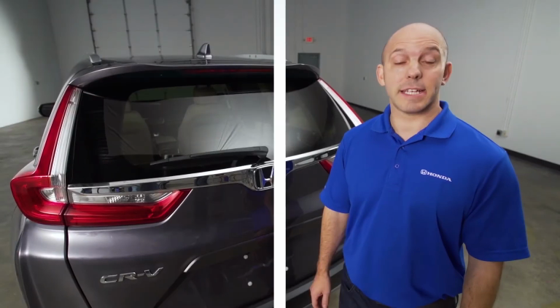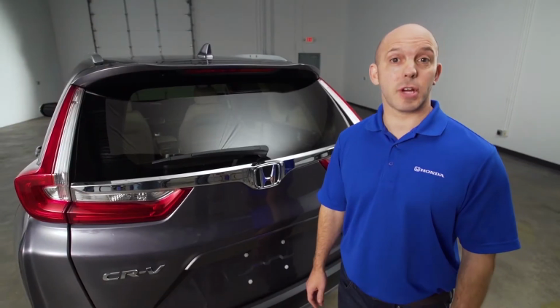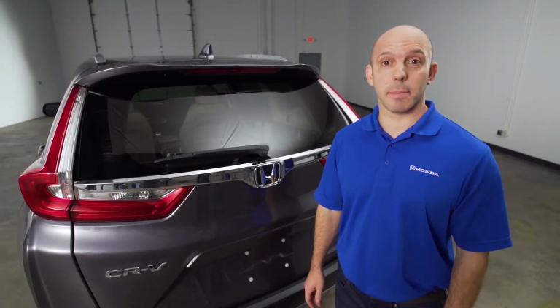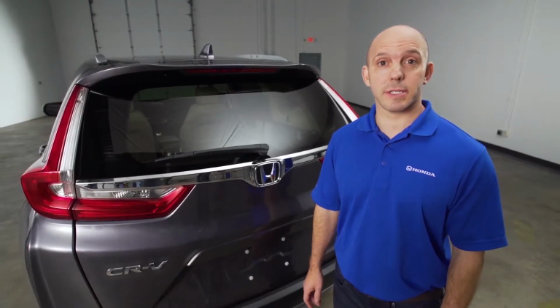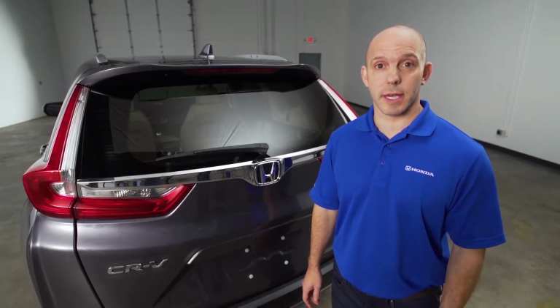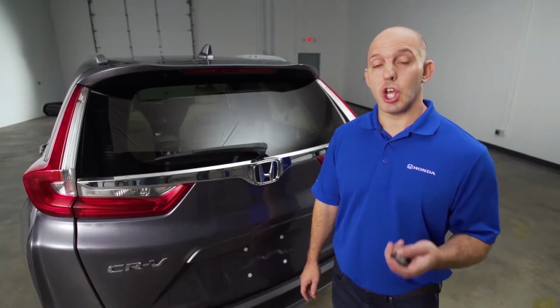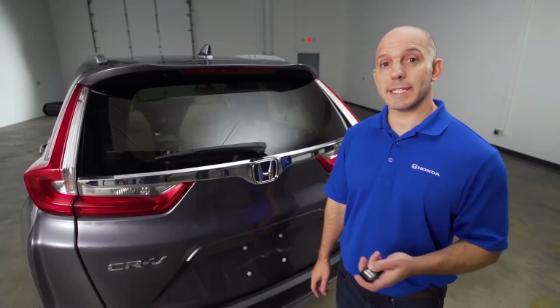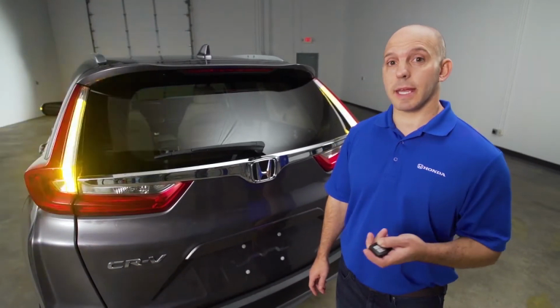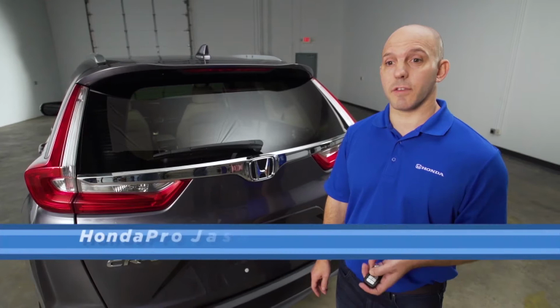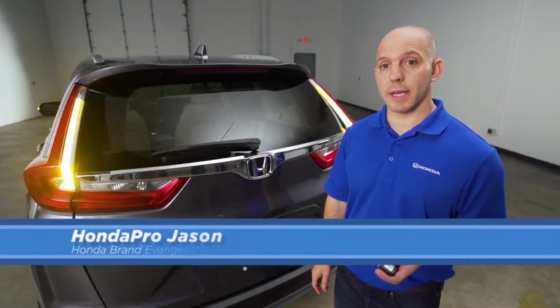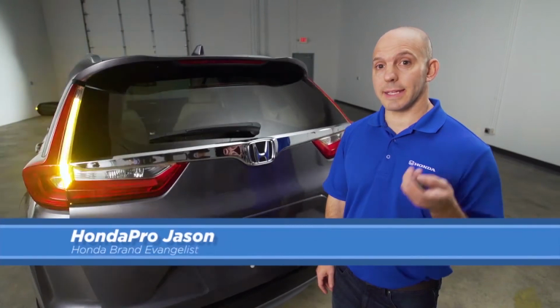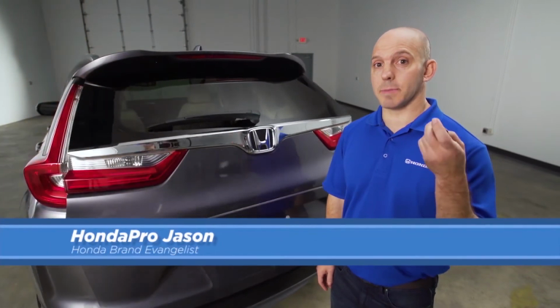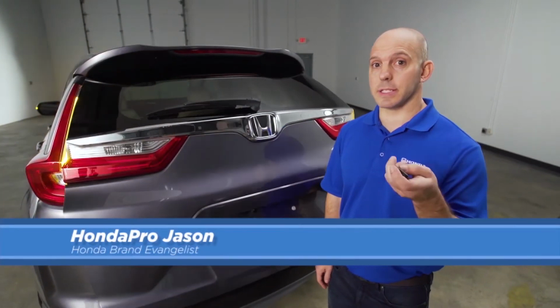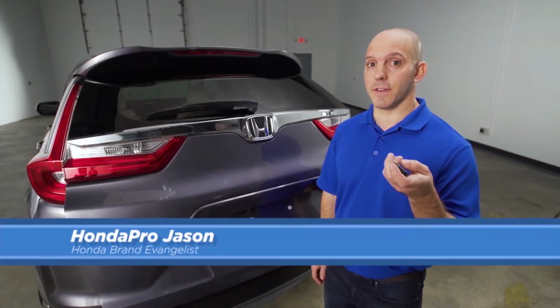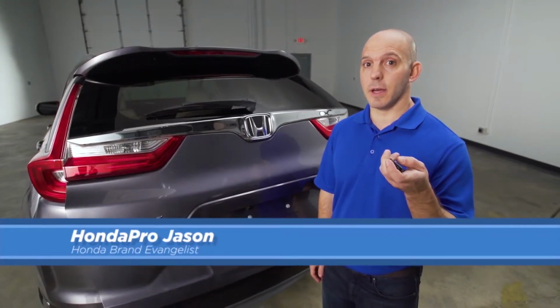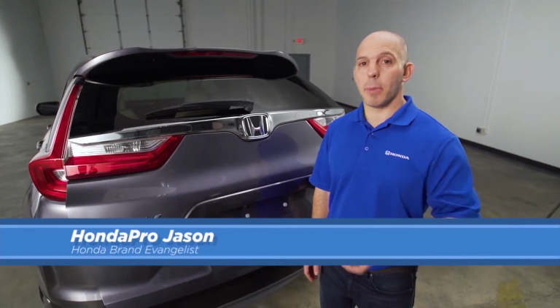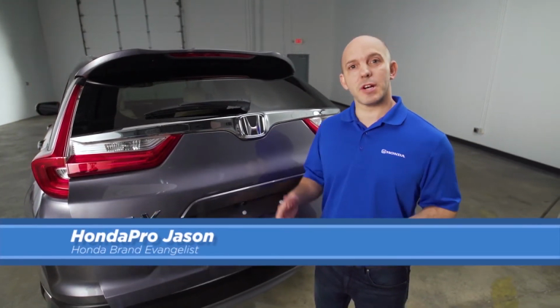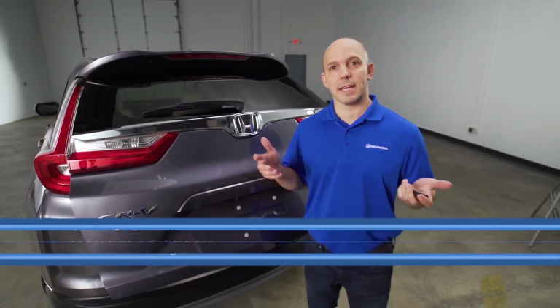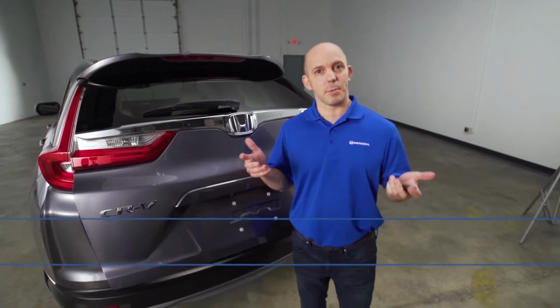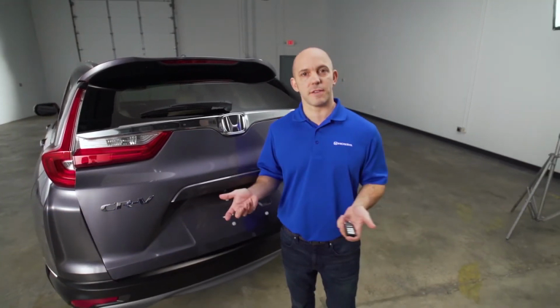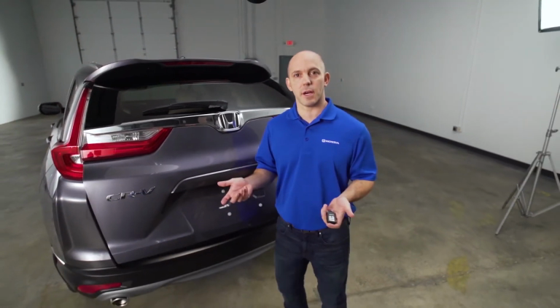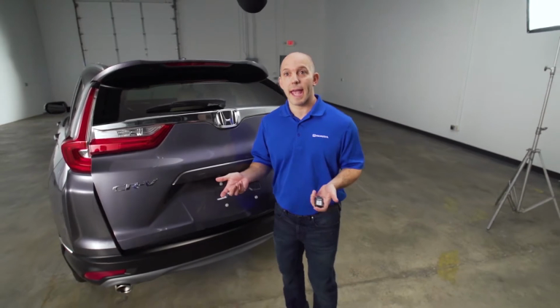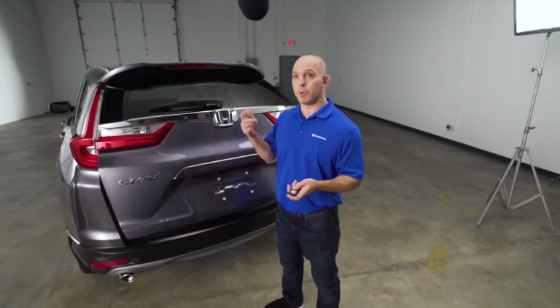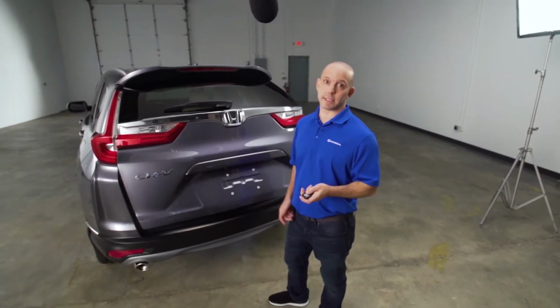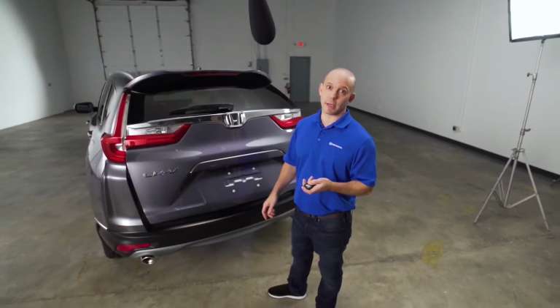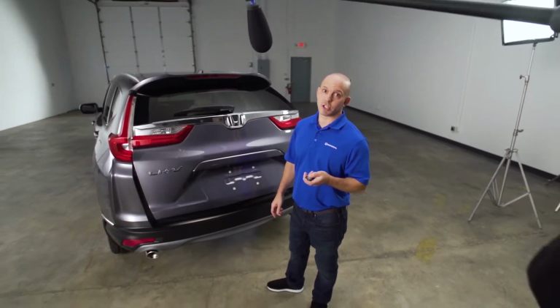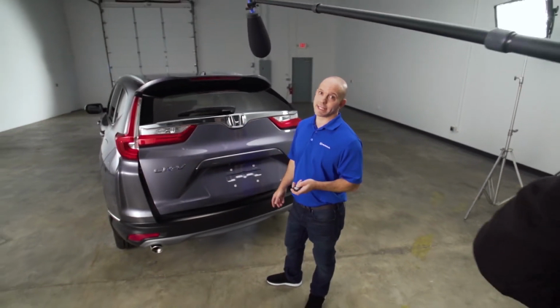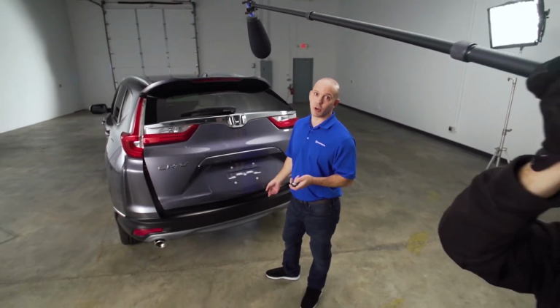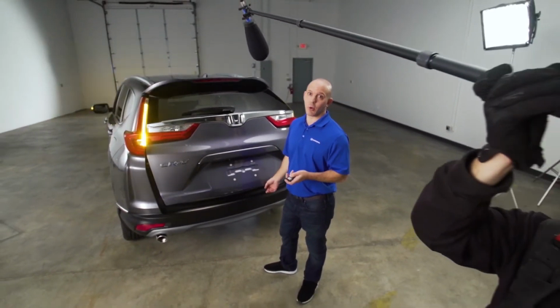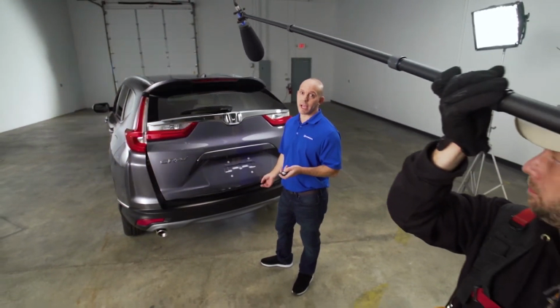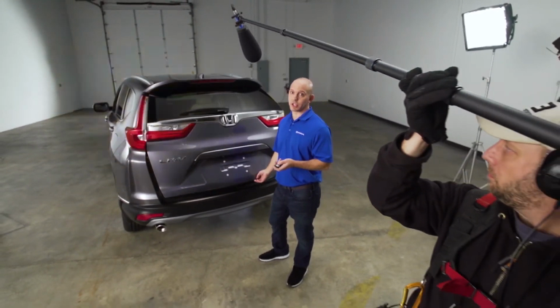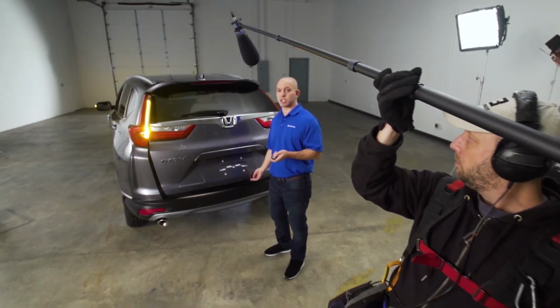A tip and trick about the power tailgate. You can stop the tailgate from opening at any time just by pressing the key fob. But what if you're on set filming a CR-V video and the boom light's in the way, so you want to set it so it won't go any higher than a certain position?